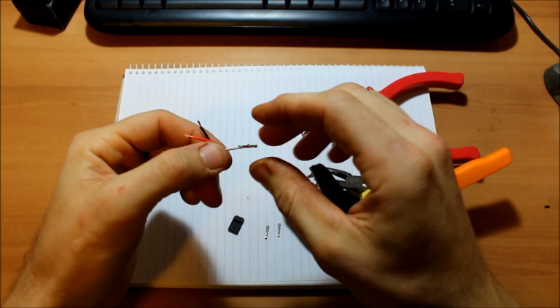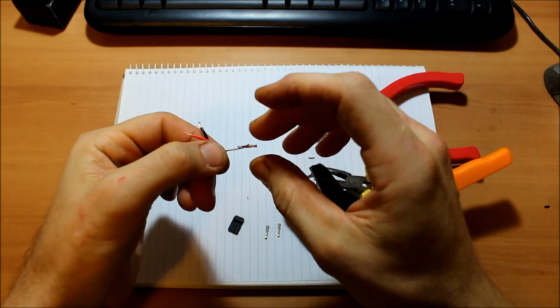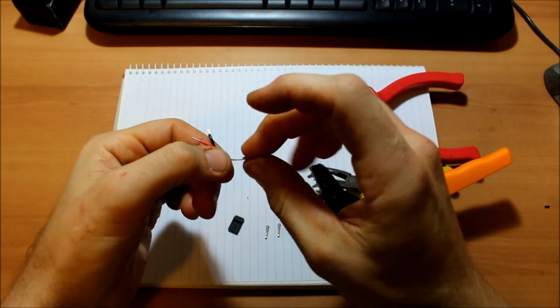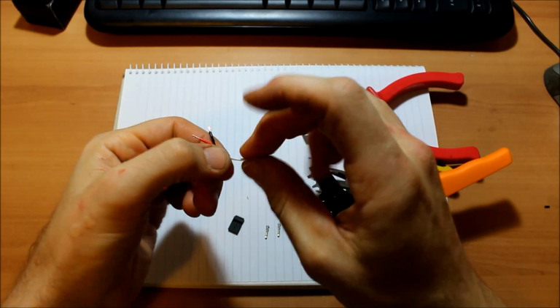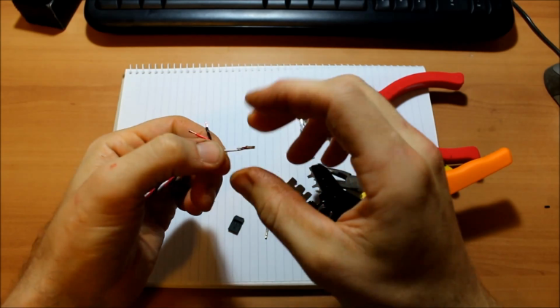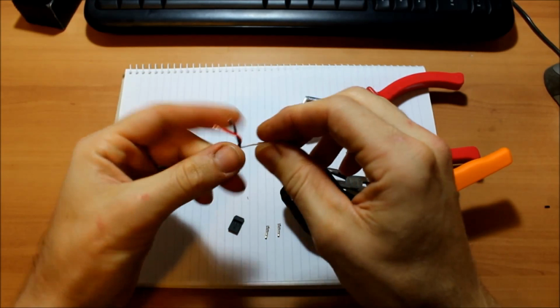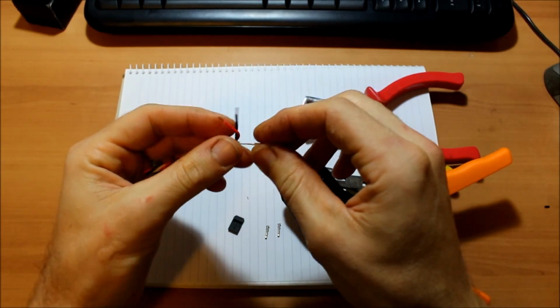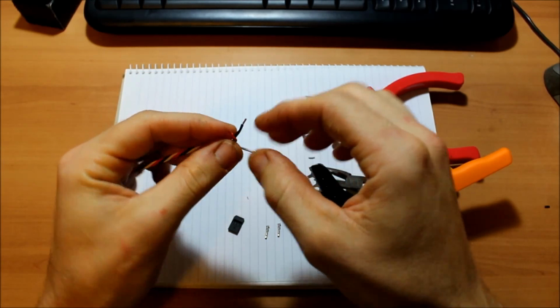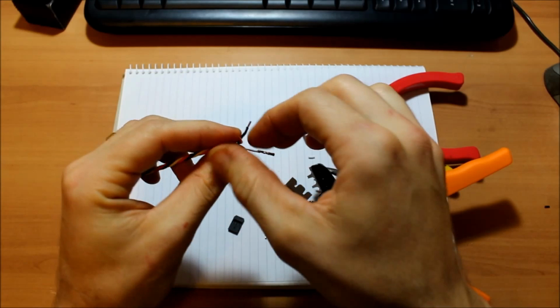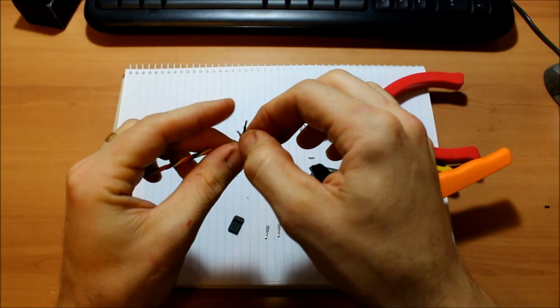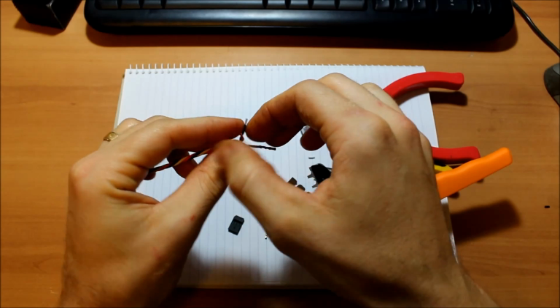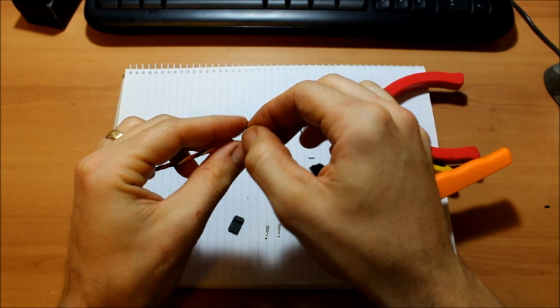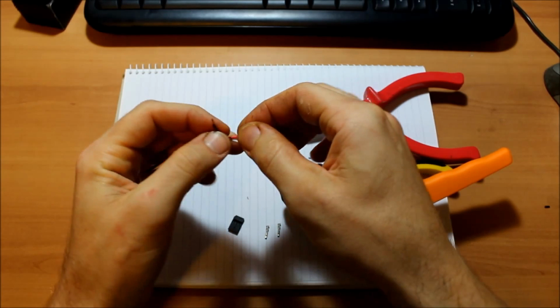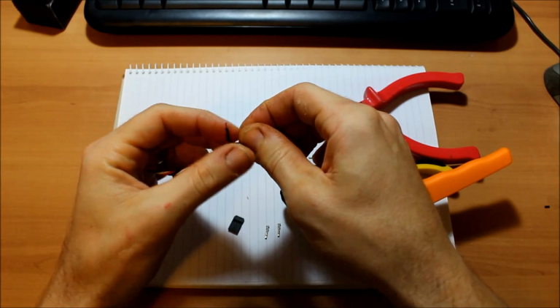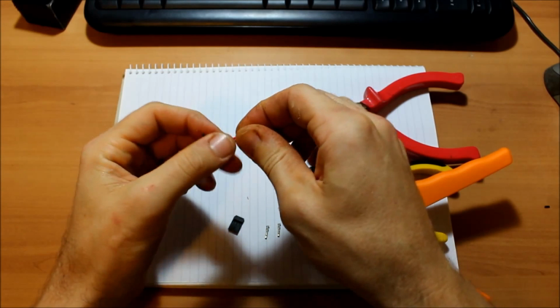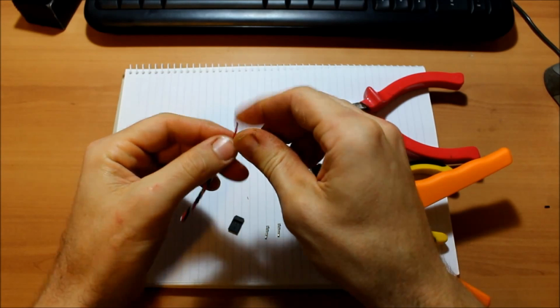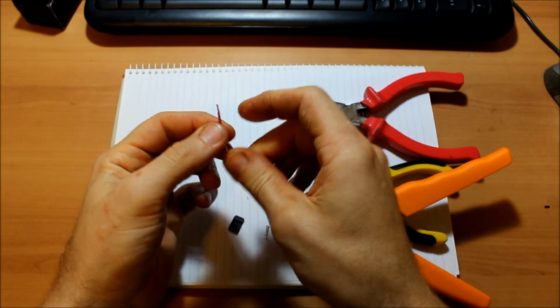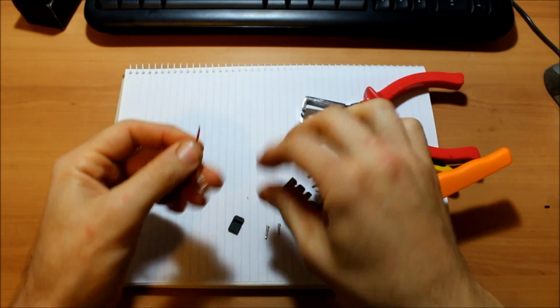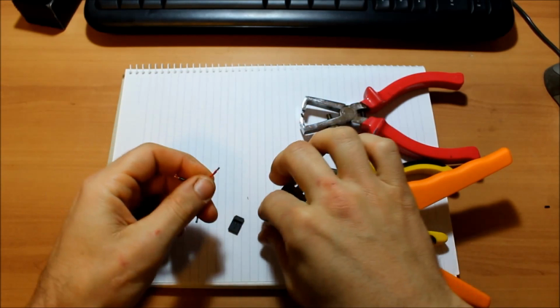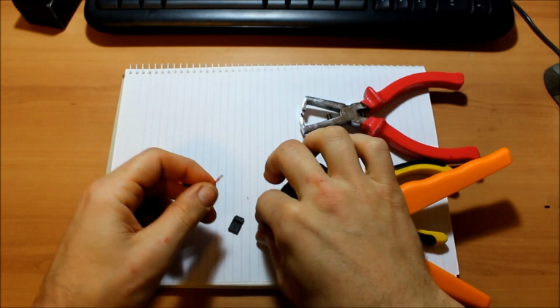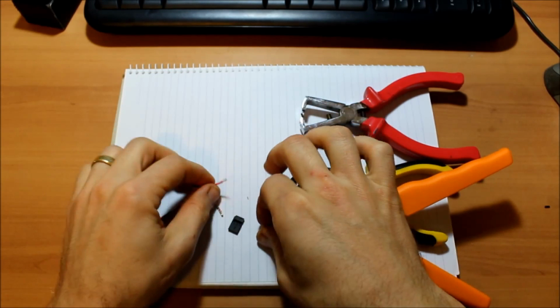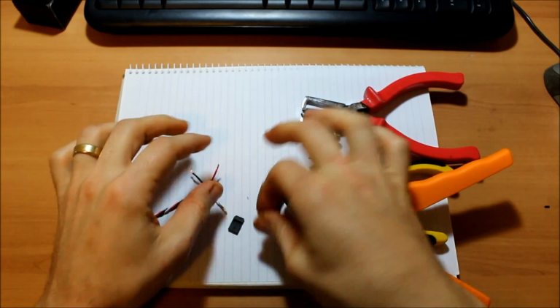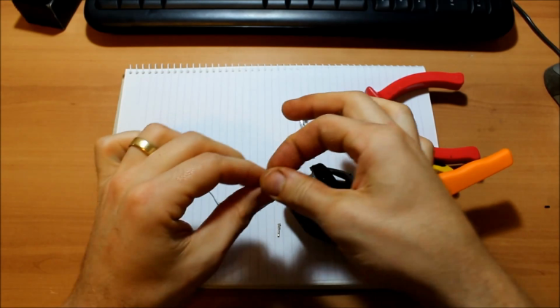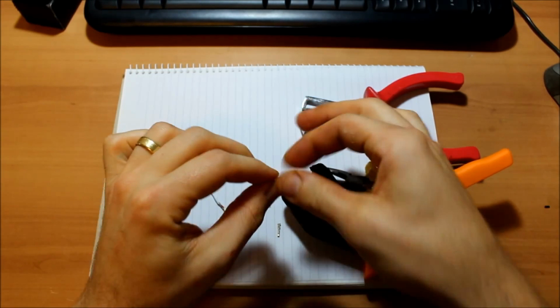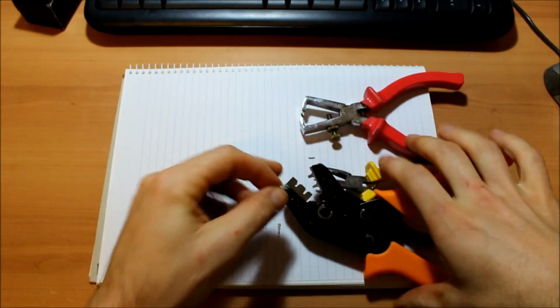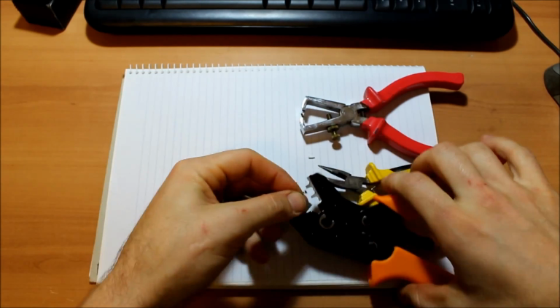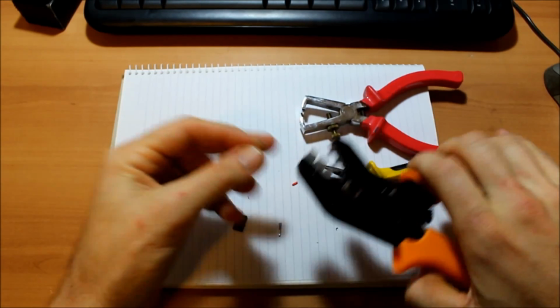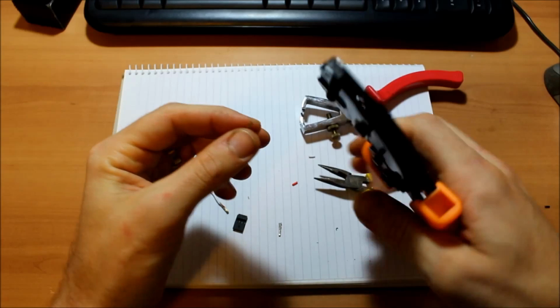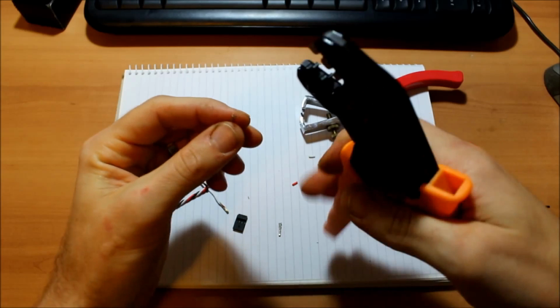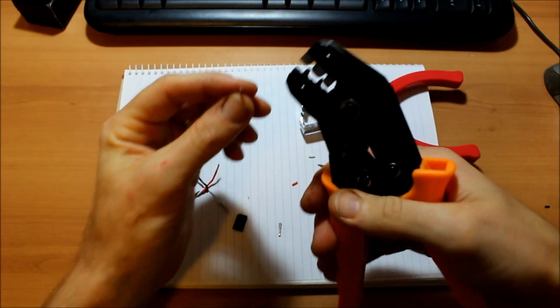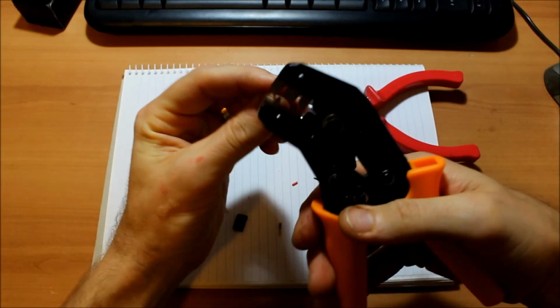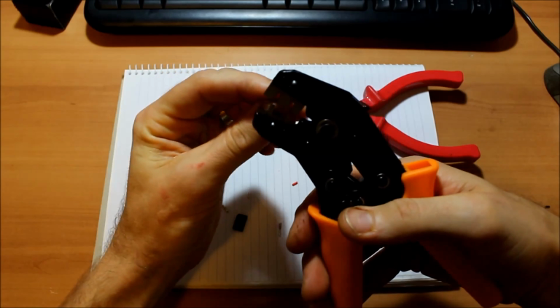It's much better than trying to squash the little wings over the wire with the pliers, because you end up just crushing the whole thing.